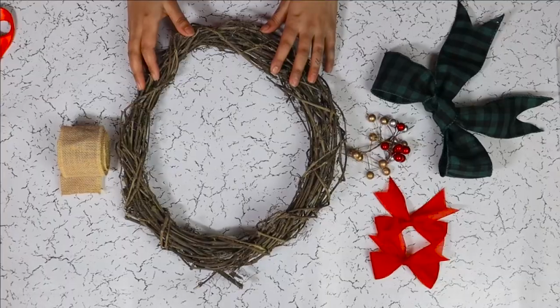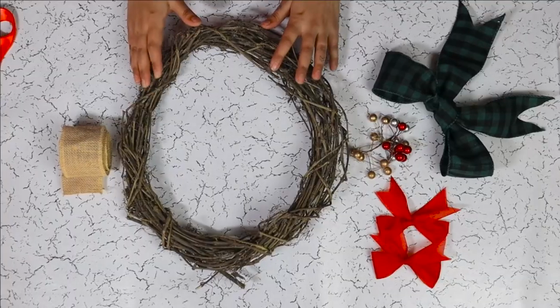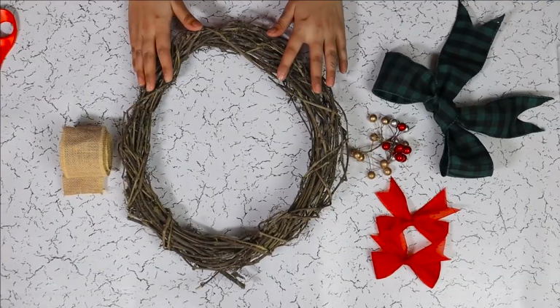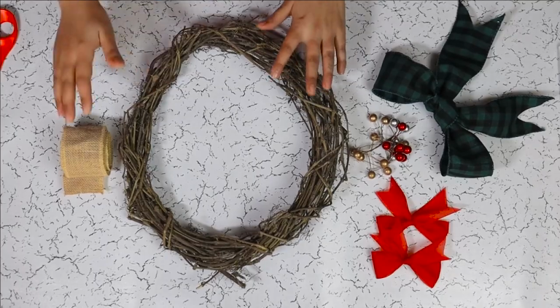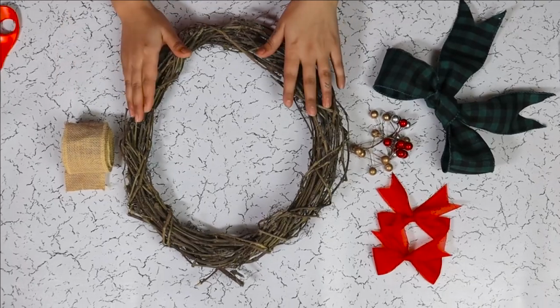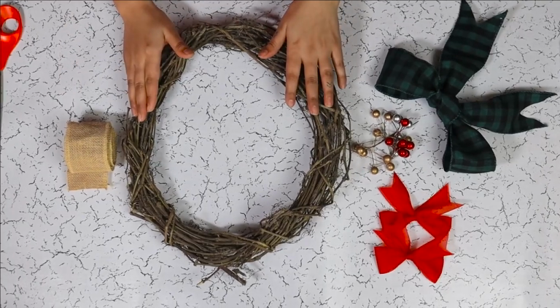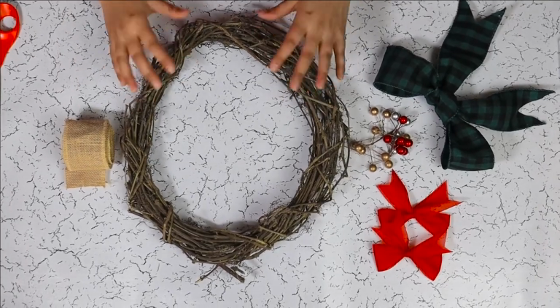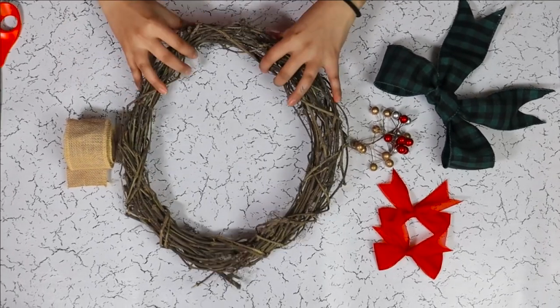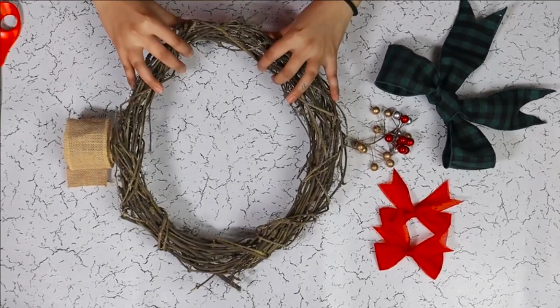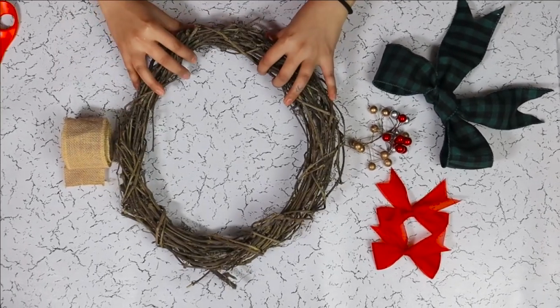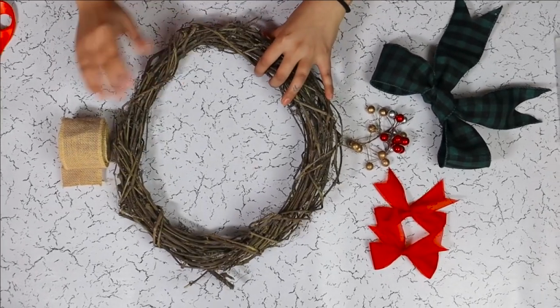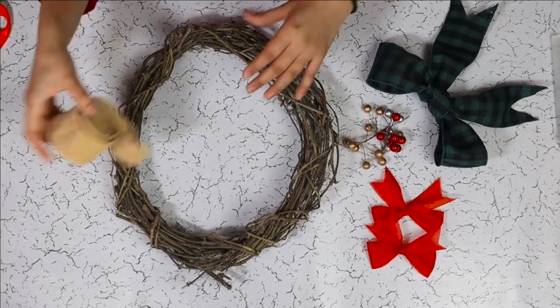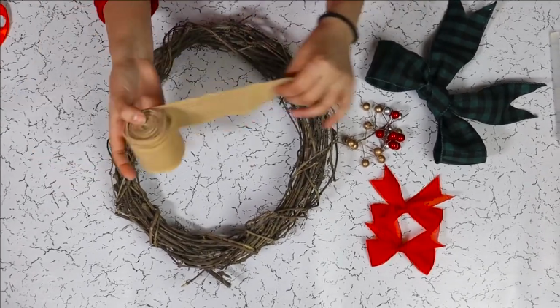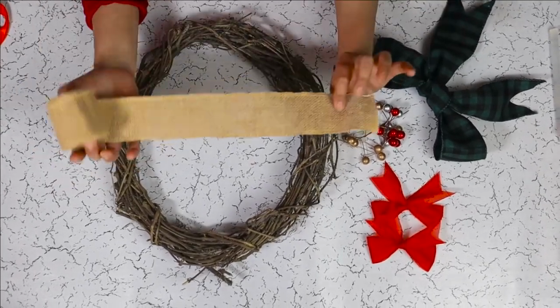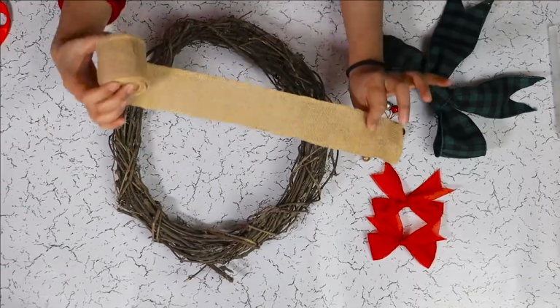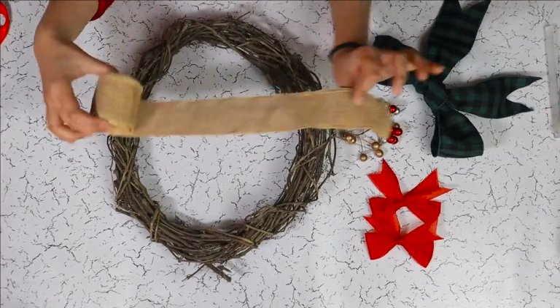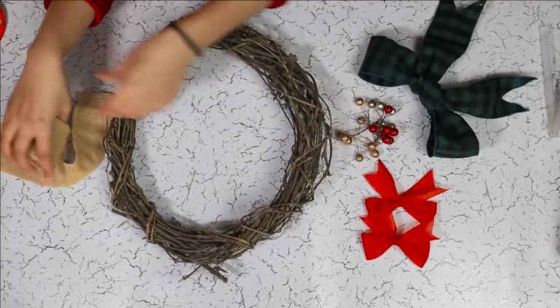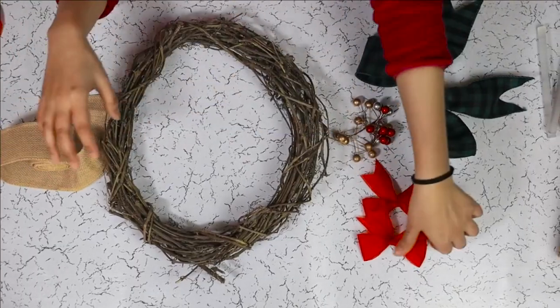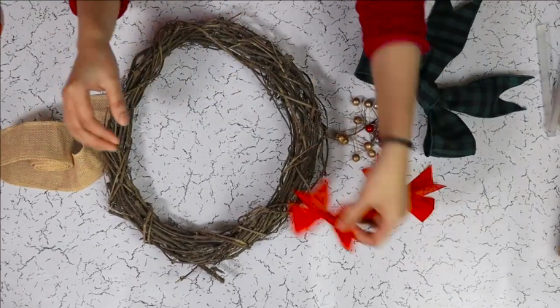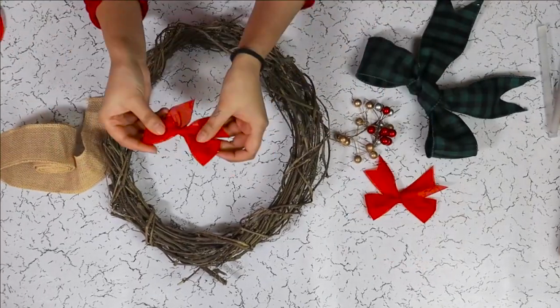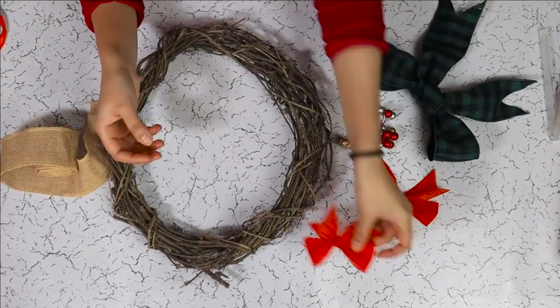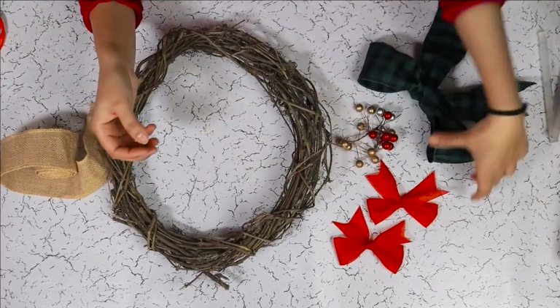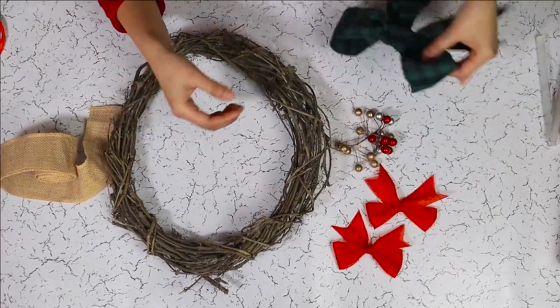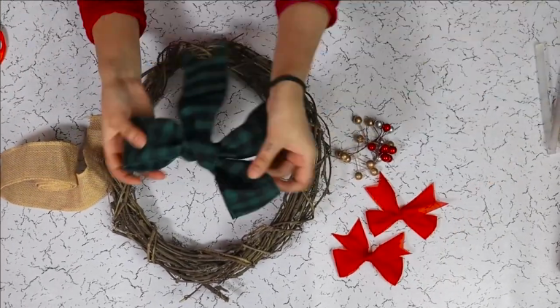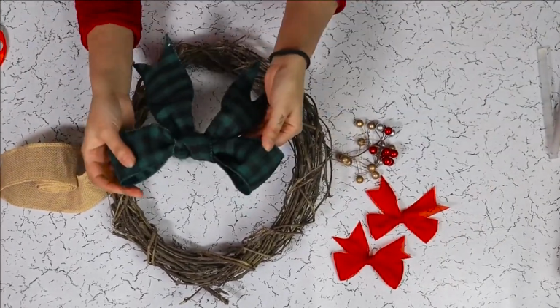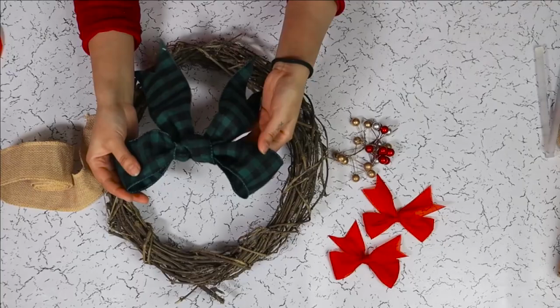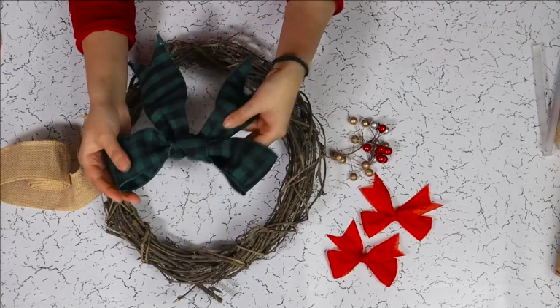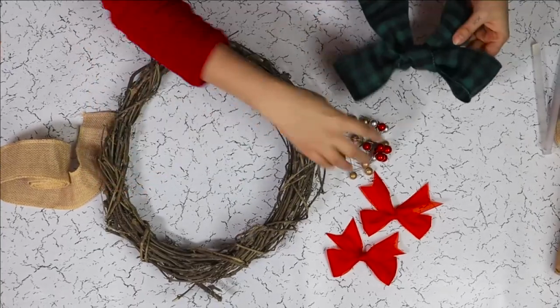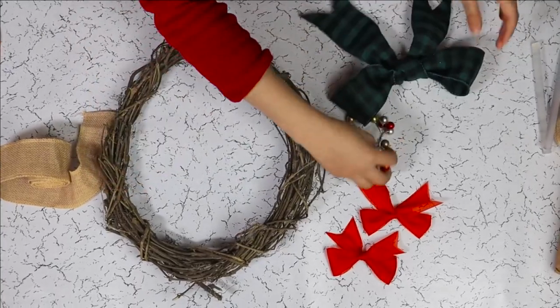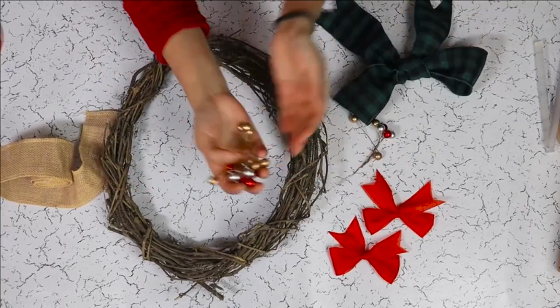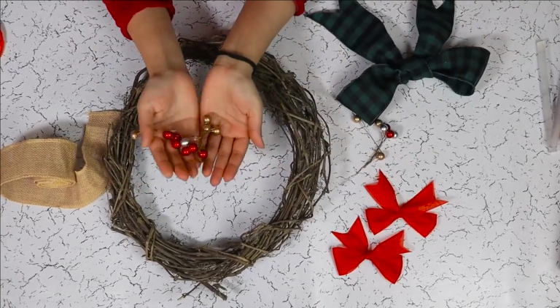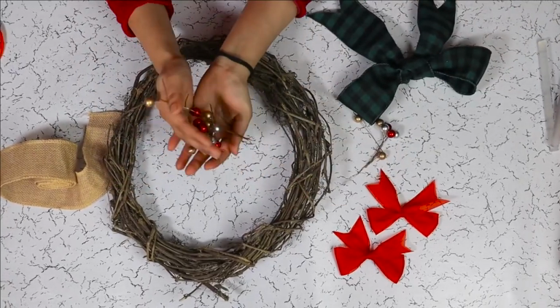For our rustic burlap Christmas wreath, we are using a grapevine wreath base, some burlap ribbons, red ribbon bows, black green ribbon bow, and some of these ornaments.